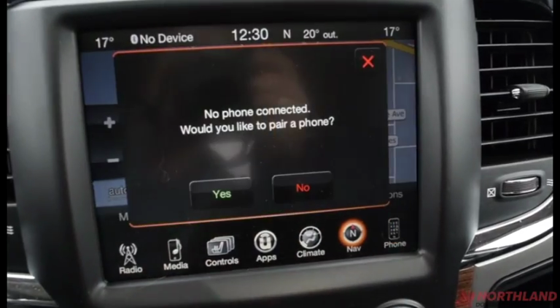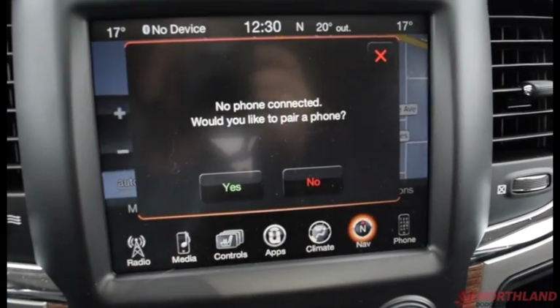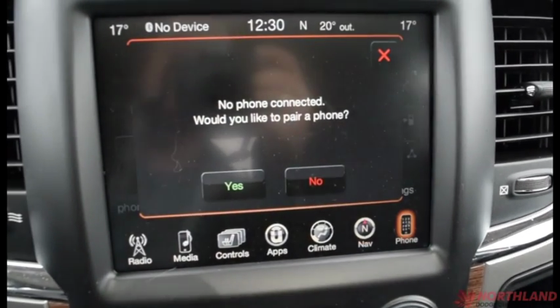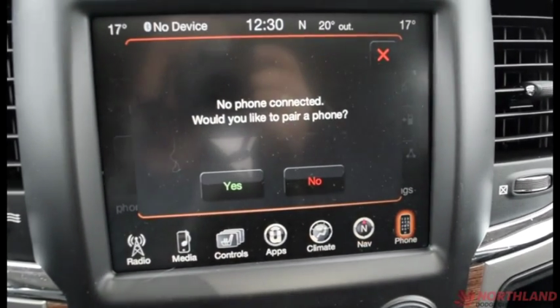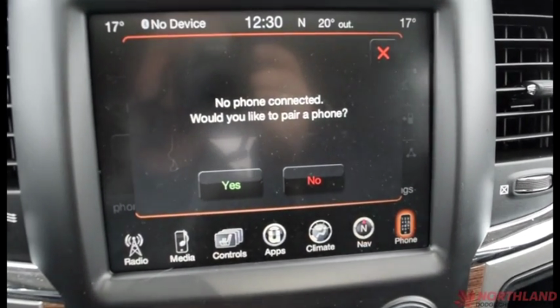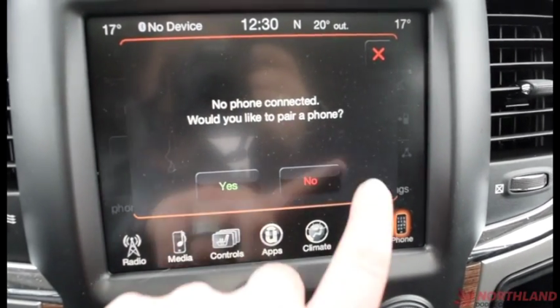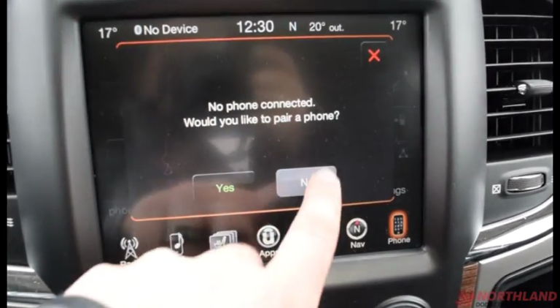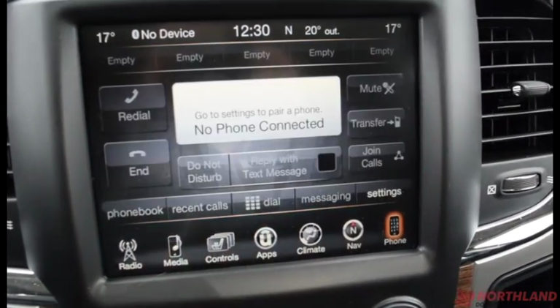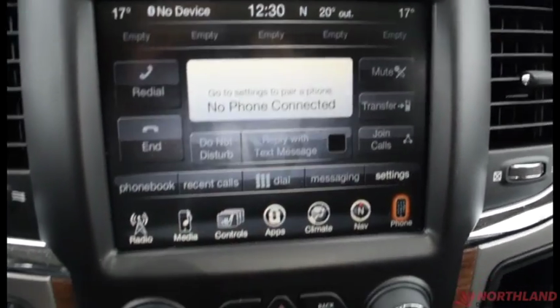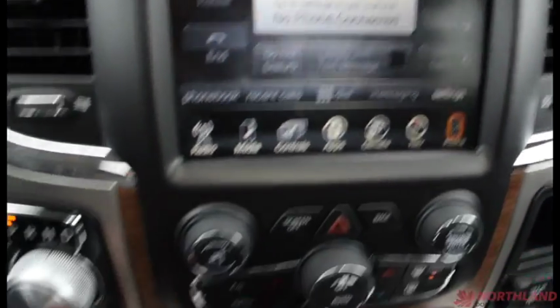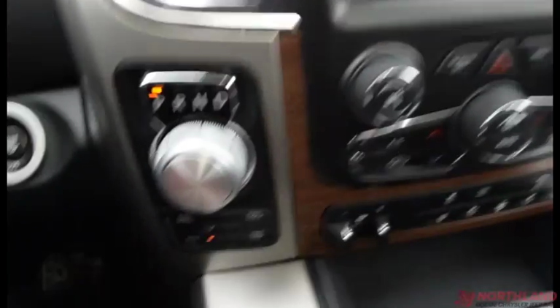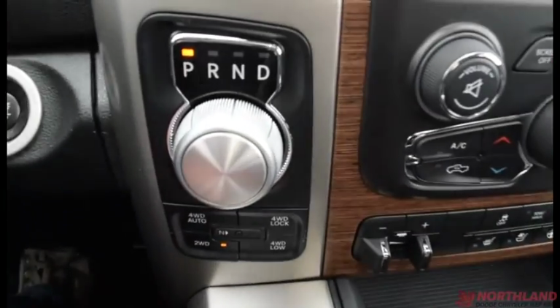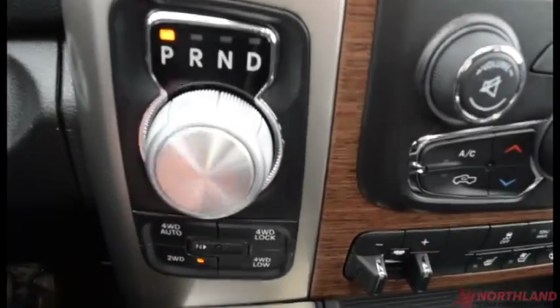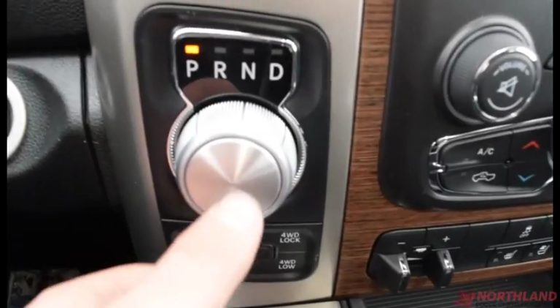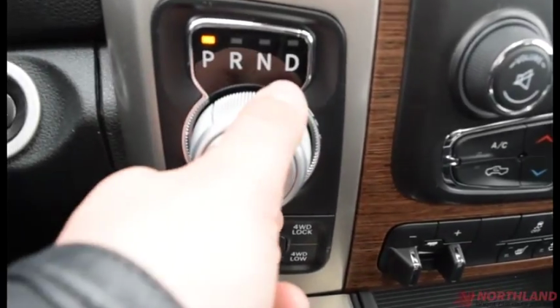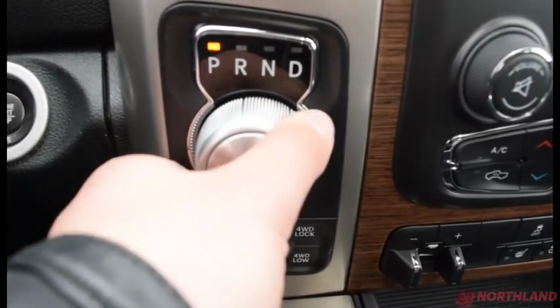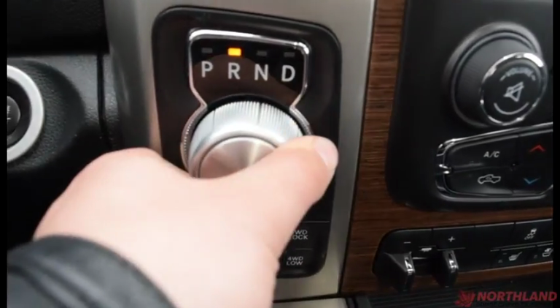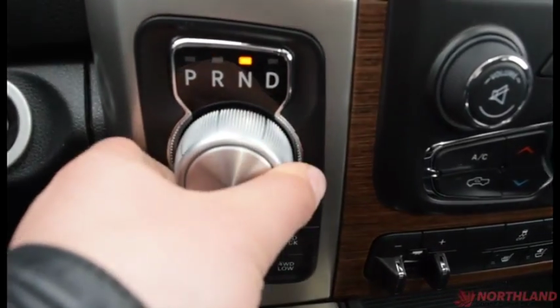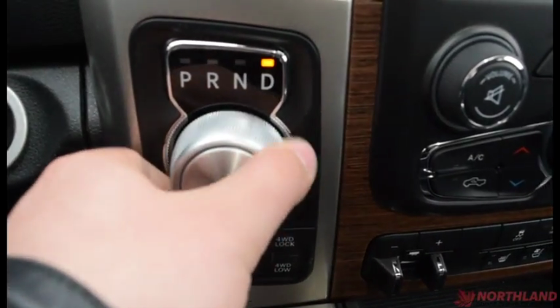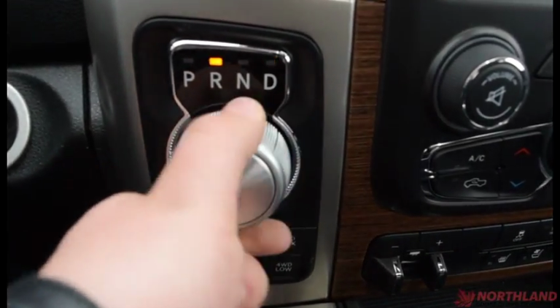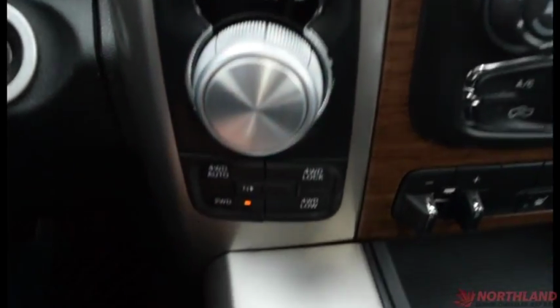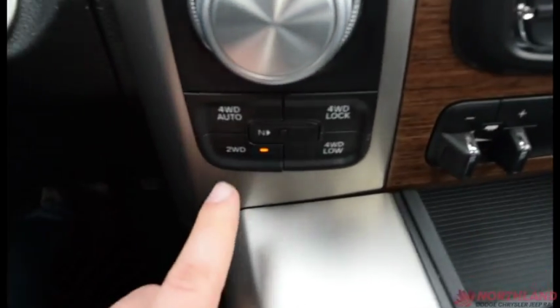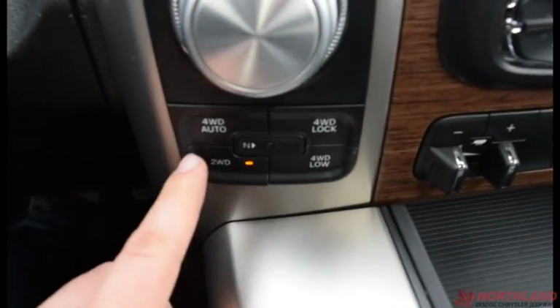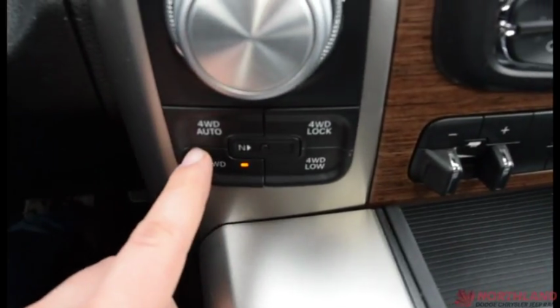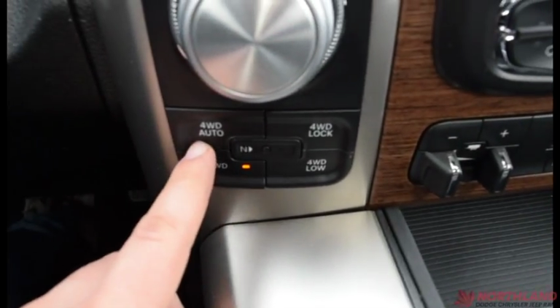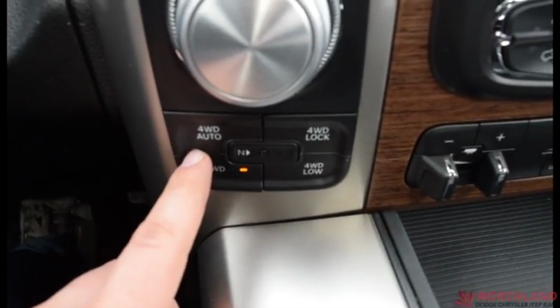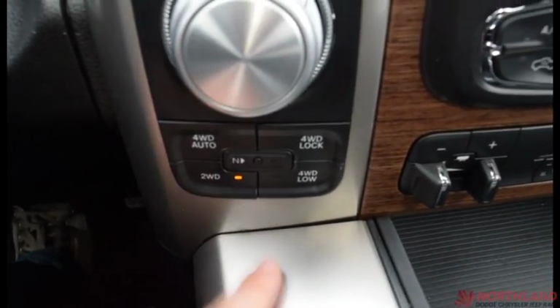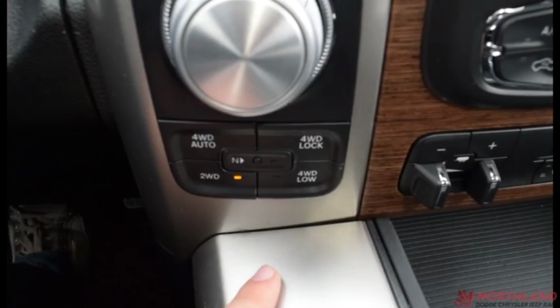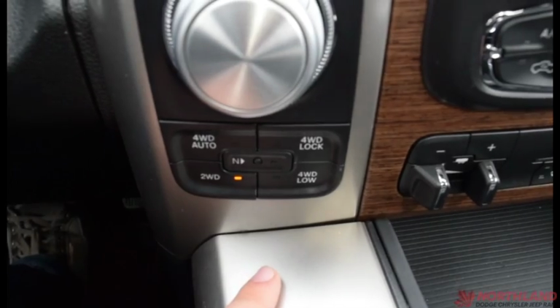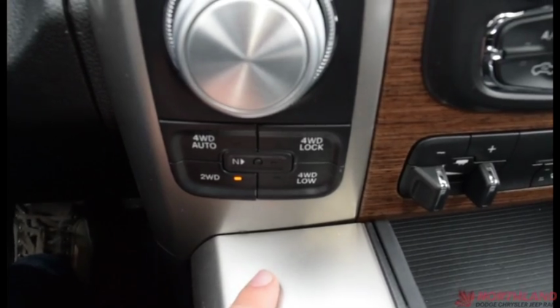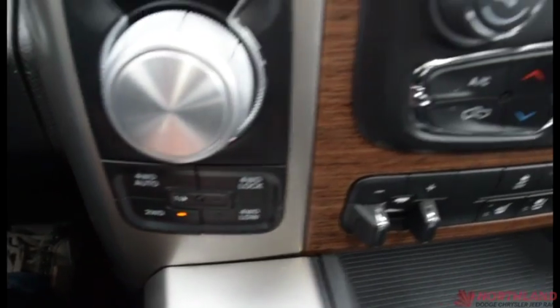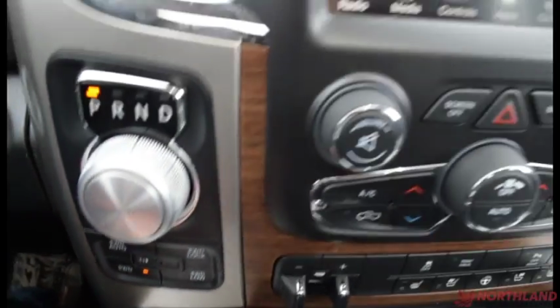This is your gear shift — all you've got to do is put your foot on the brake and turn it and it switches. You also have your four-wheel drive options: auto, lock, and low, all right in there.